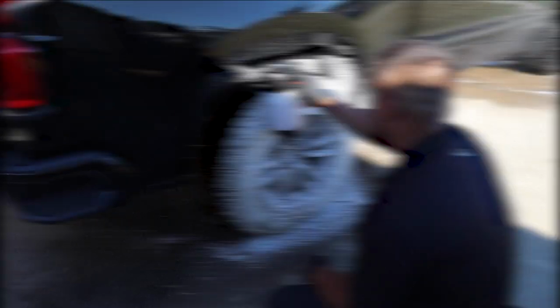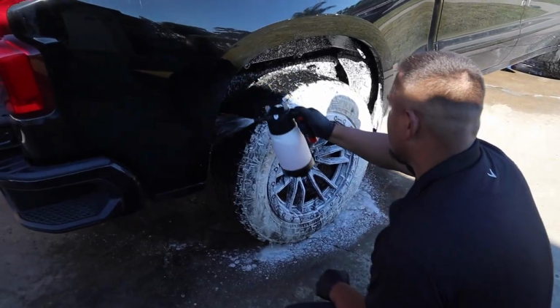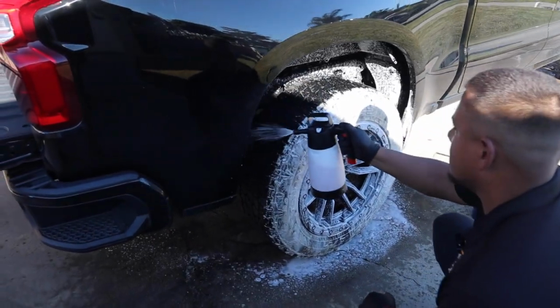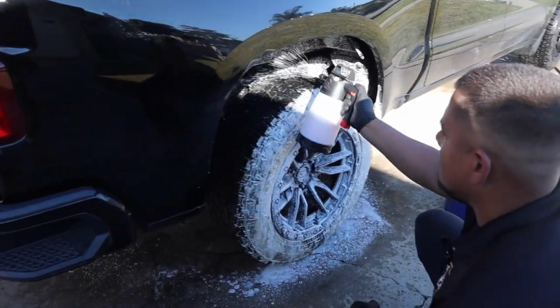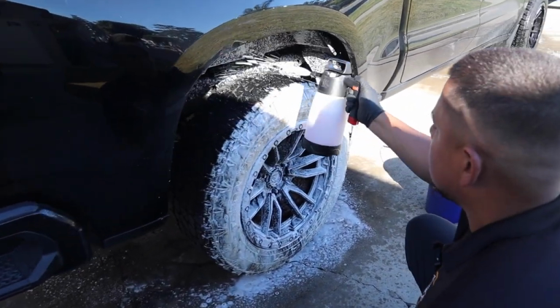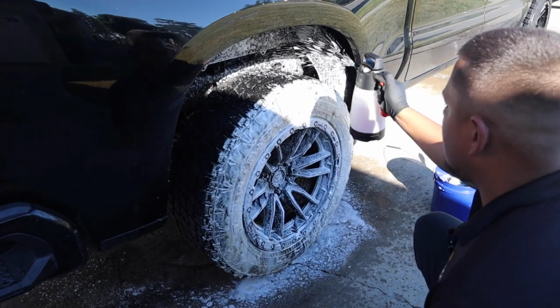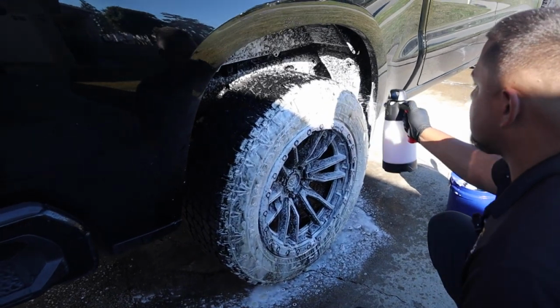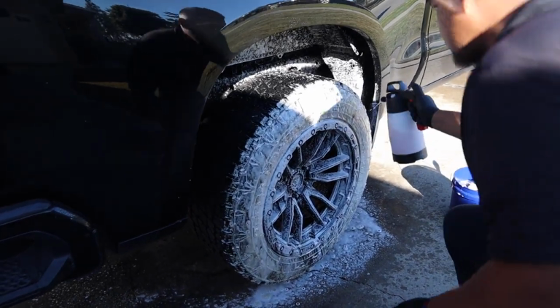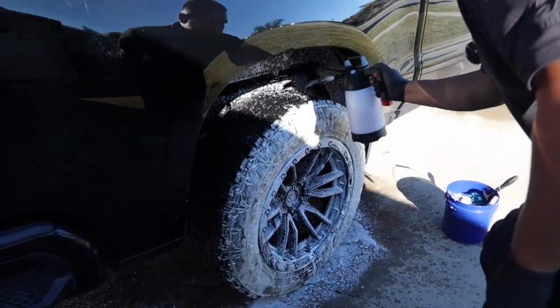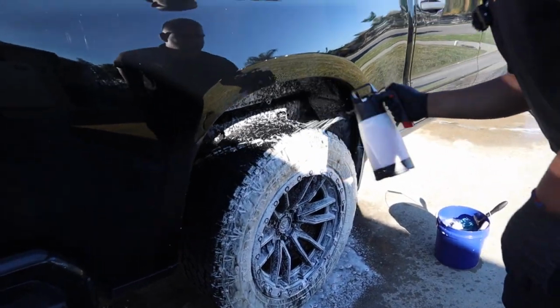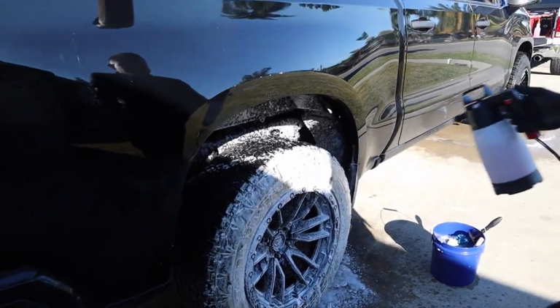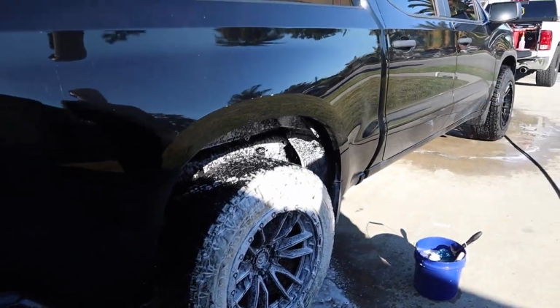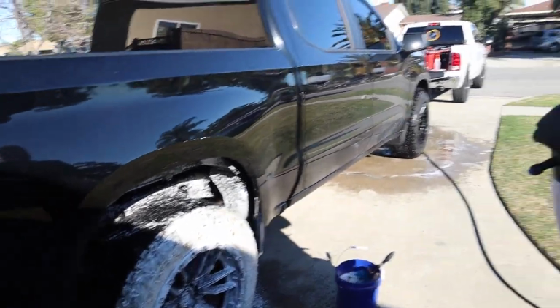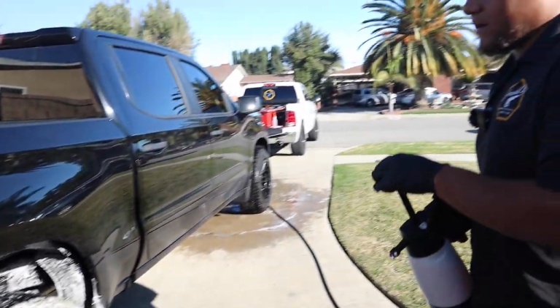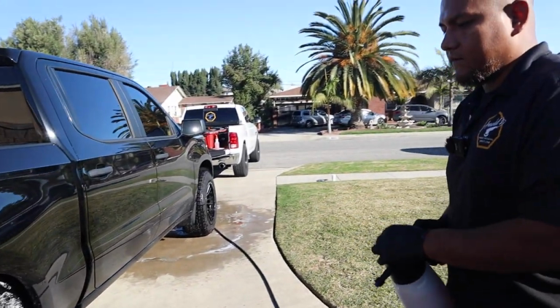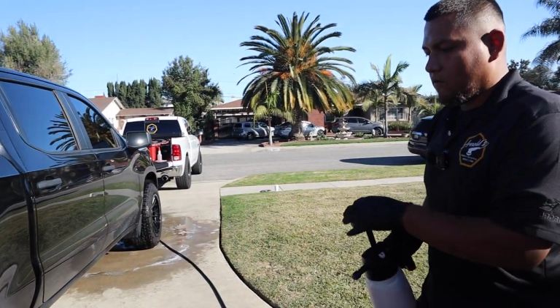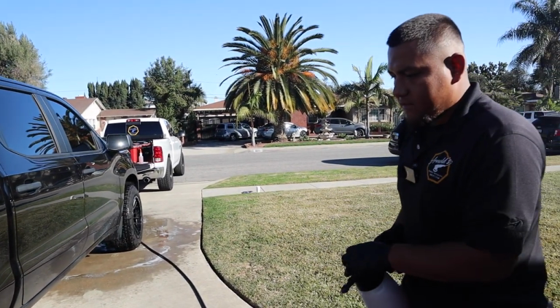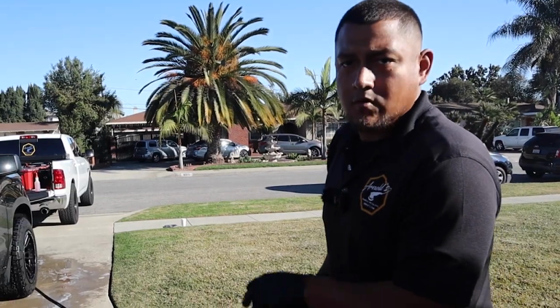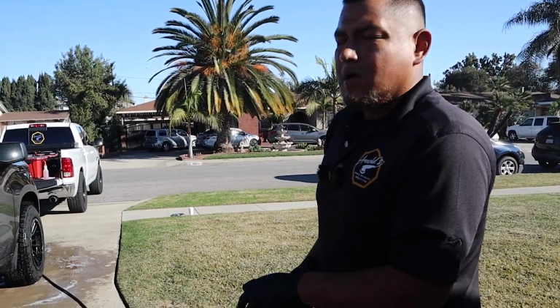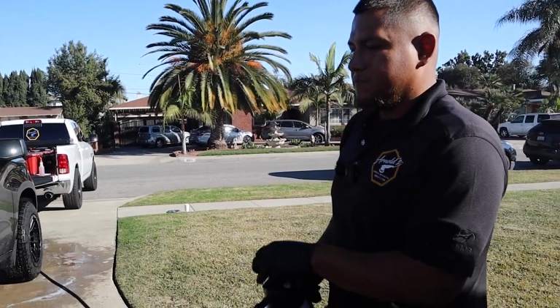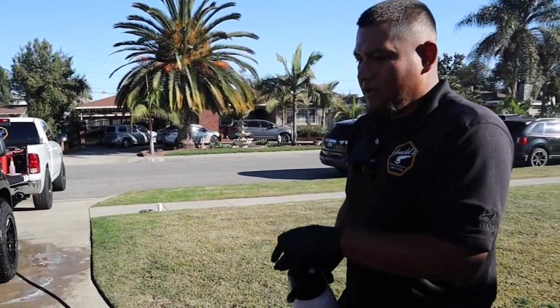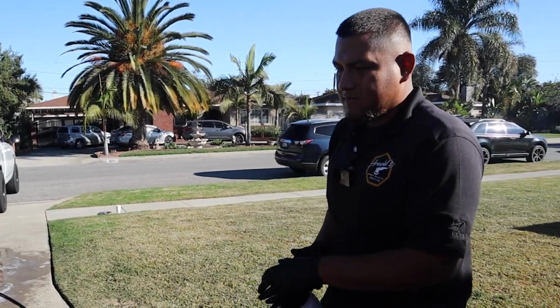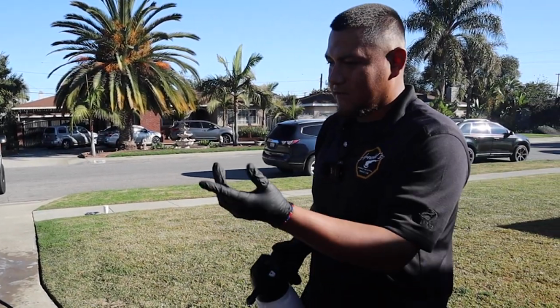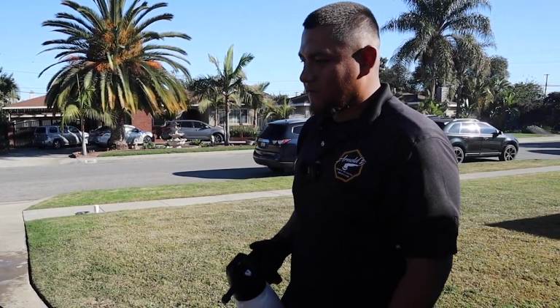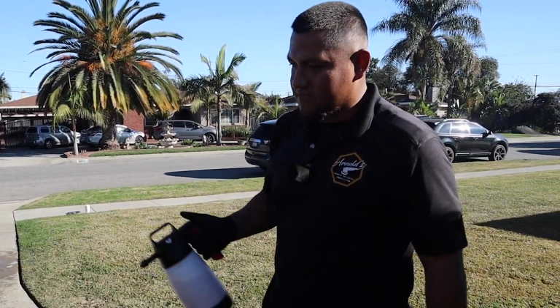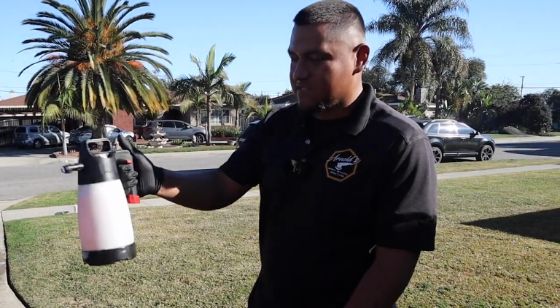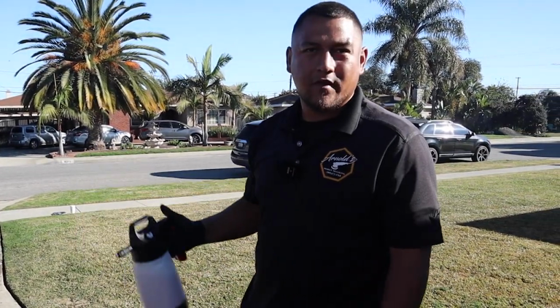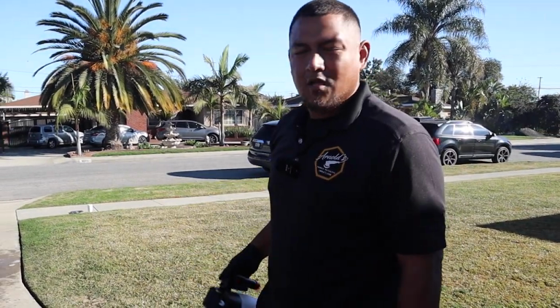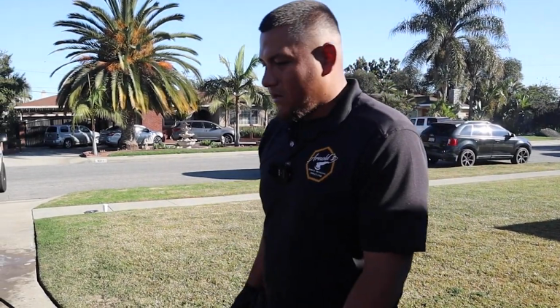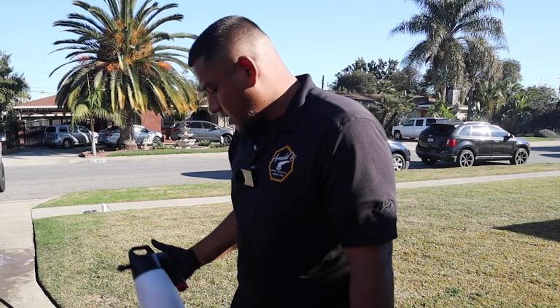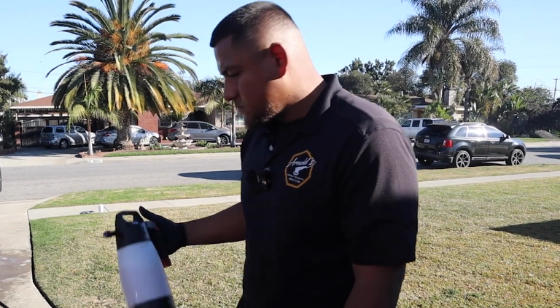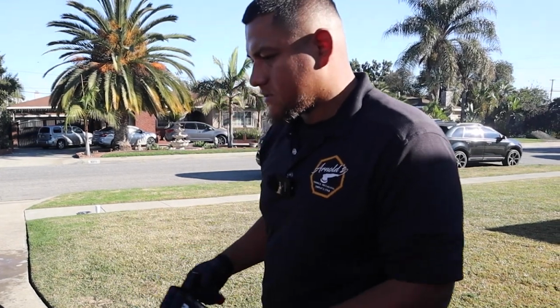What kind of soap do you use? Anything special? This is actually some wheel cleaner, tire cleaner that I got over at H-stool. It's pretty good. I use it for the undercarriage as well since I'm already there. Pretty good stuff.